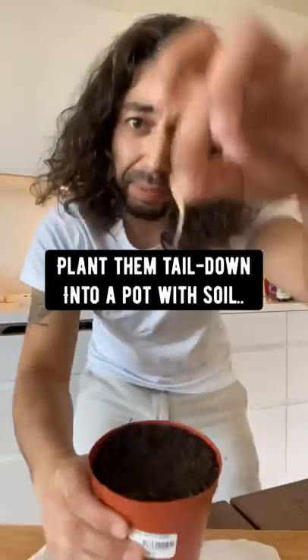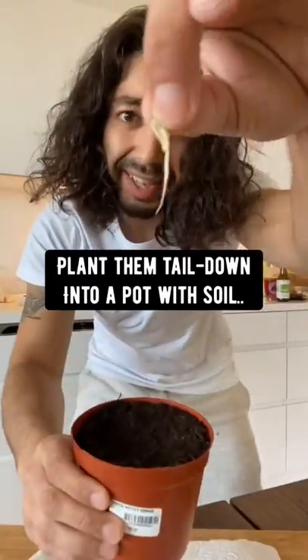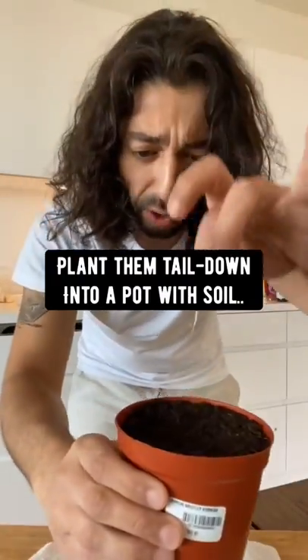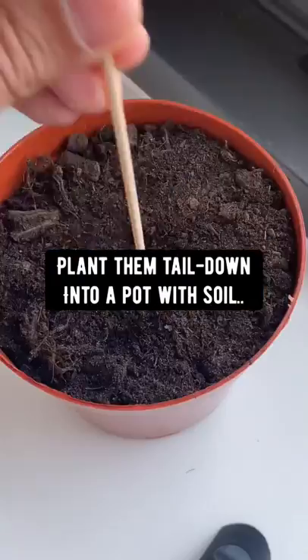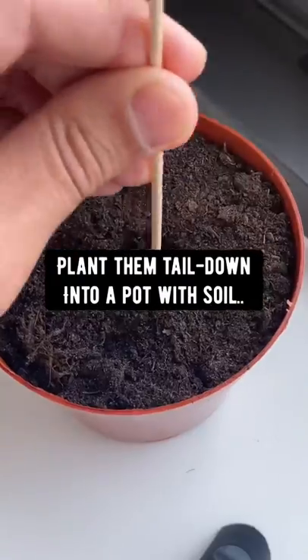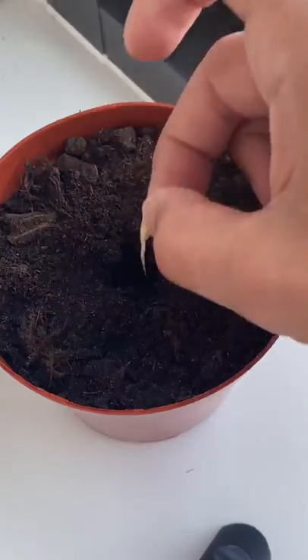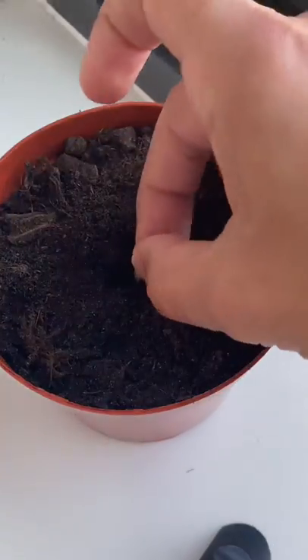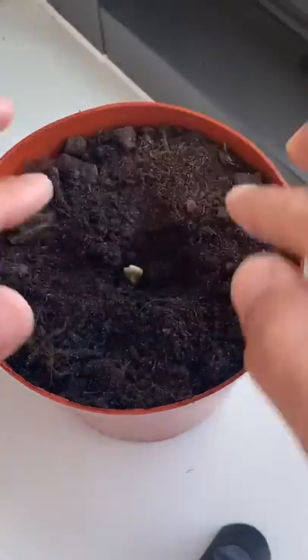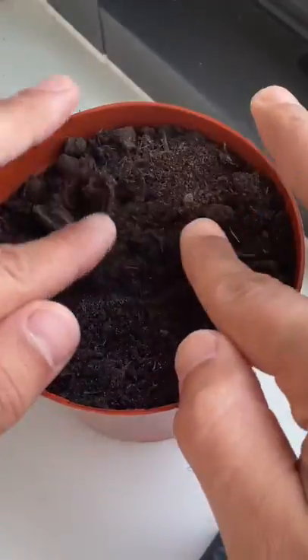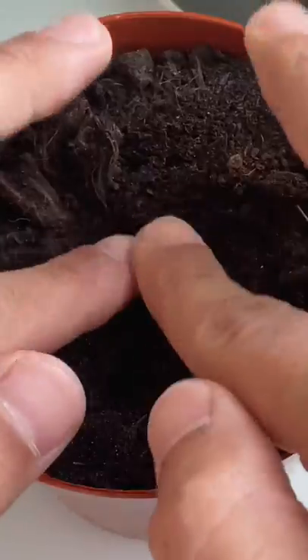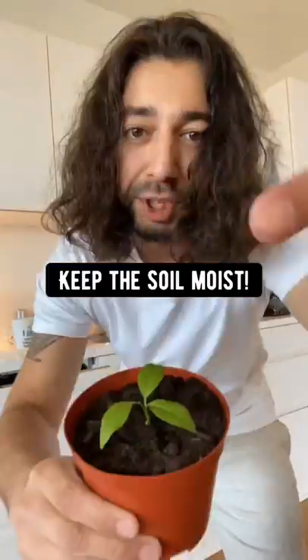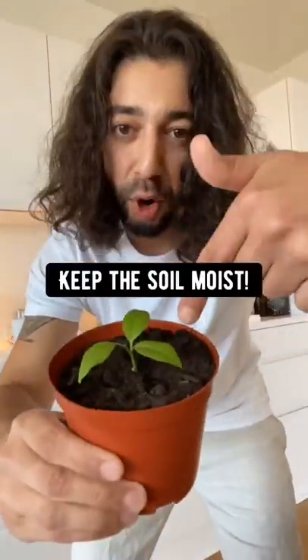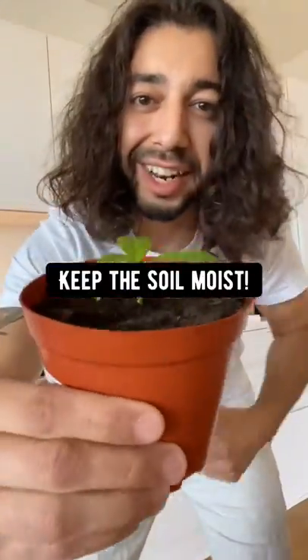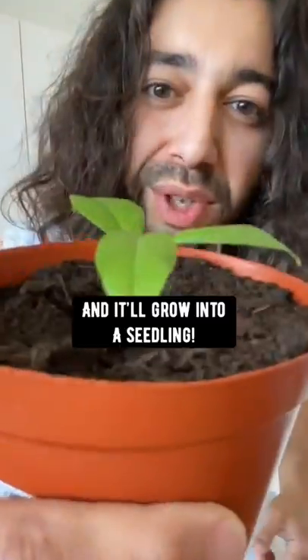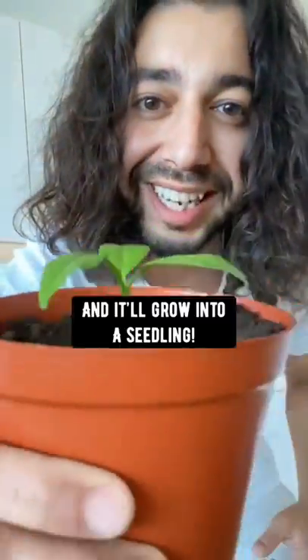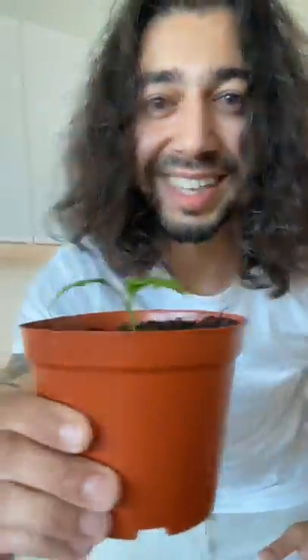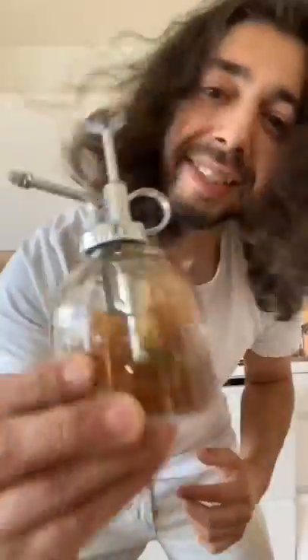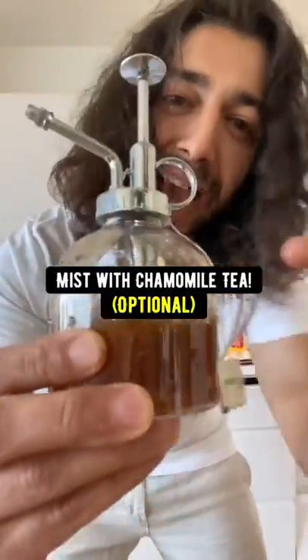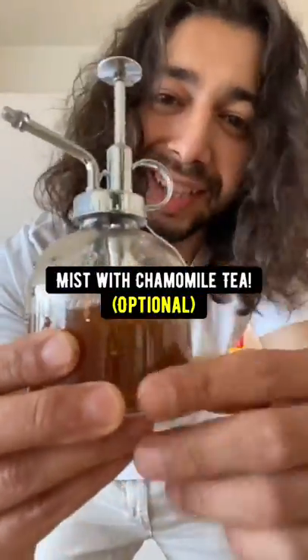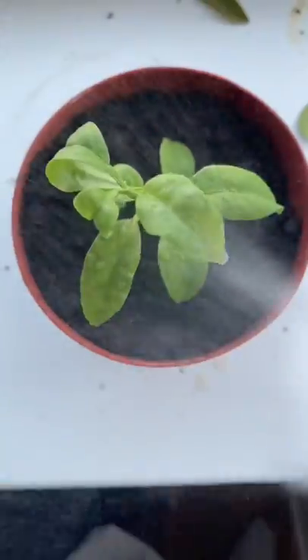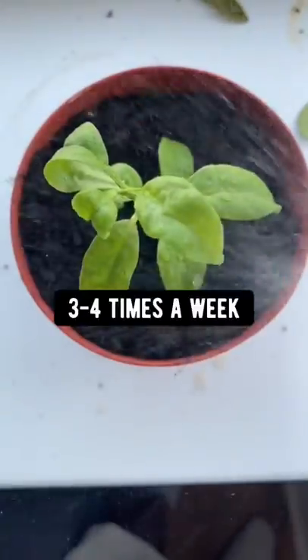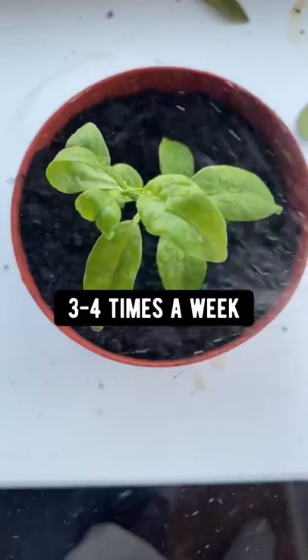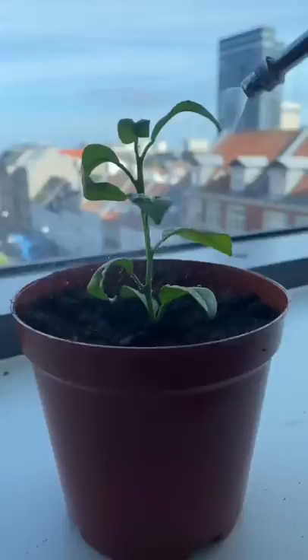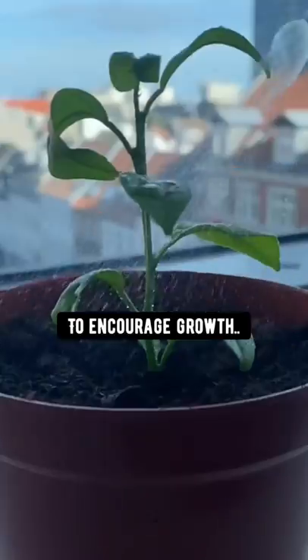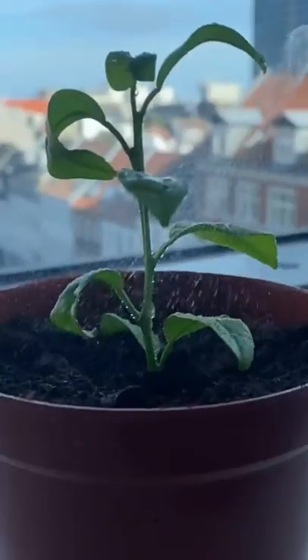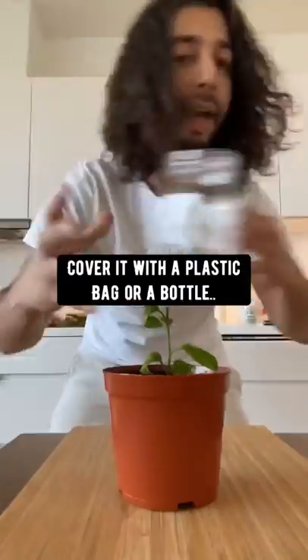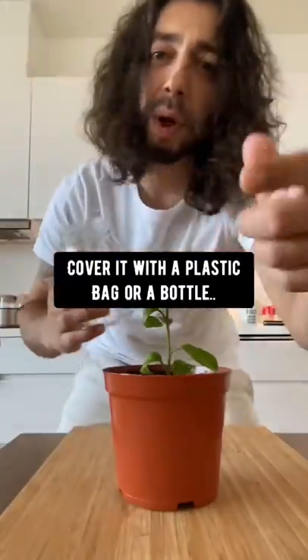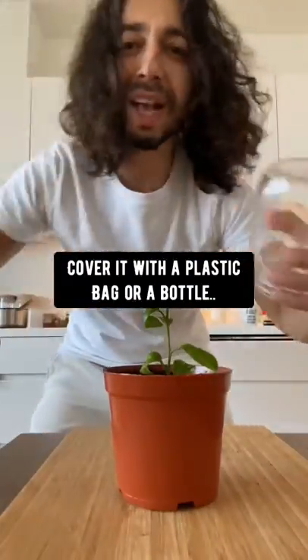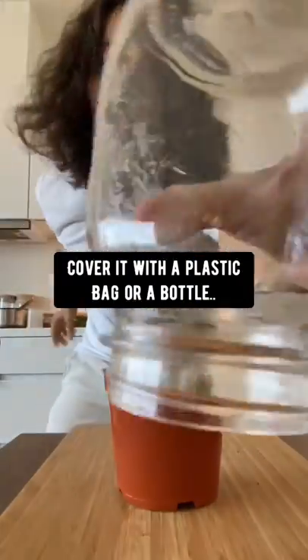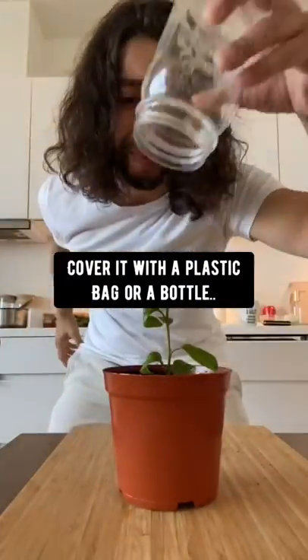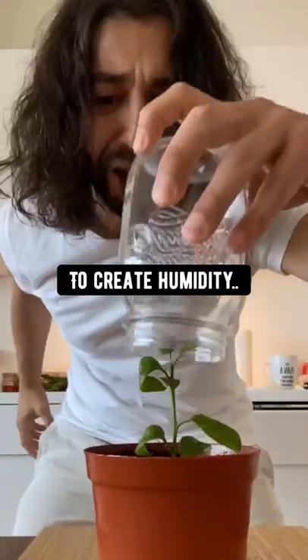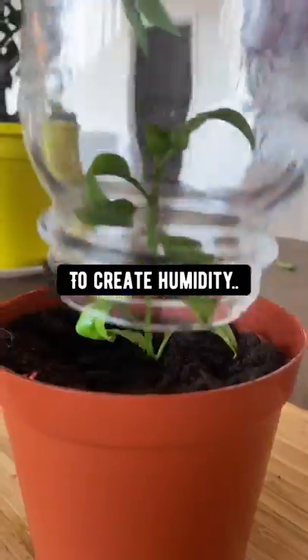Plant the tail down into a pot with soil. Keep the soil moist and it'll grow into a seedling. Mix it with chamomile tea a few times a week — it'll encourage the growth. Cover it with a plastic bag or a bottle to create humidity.